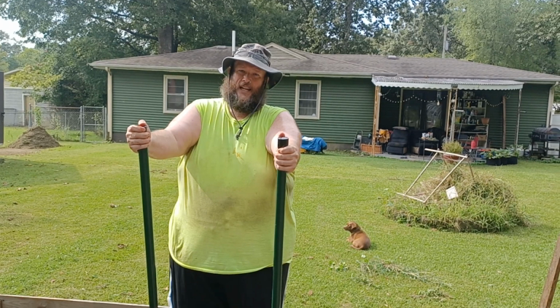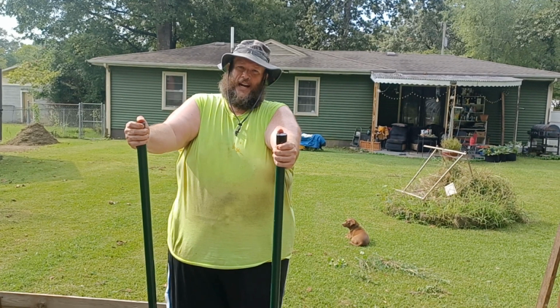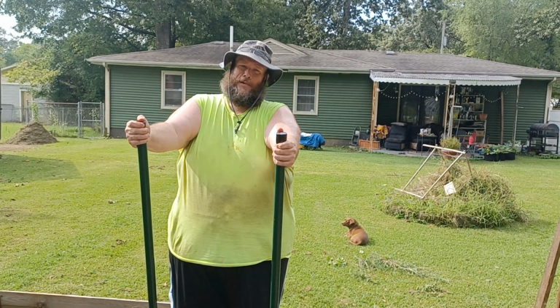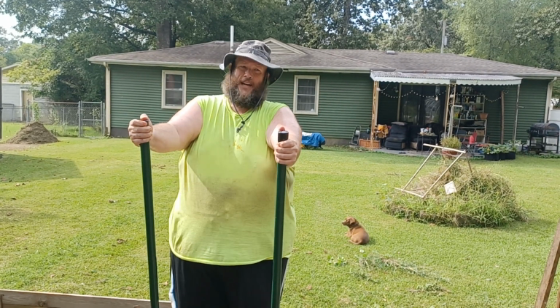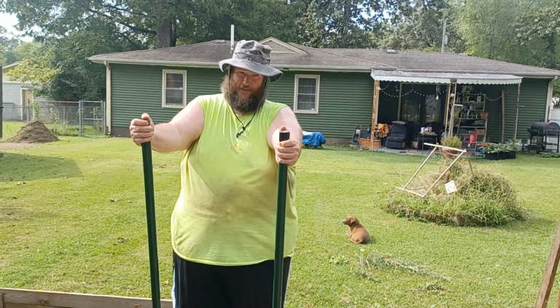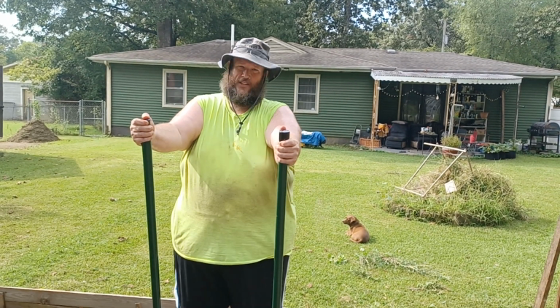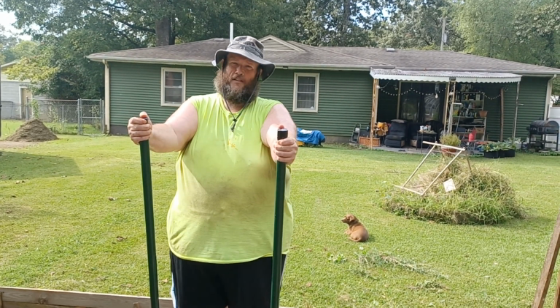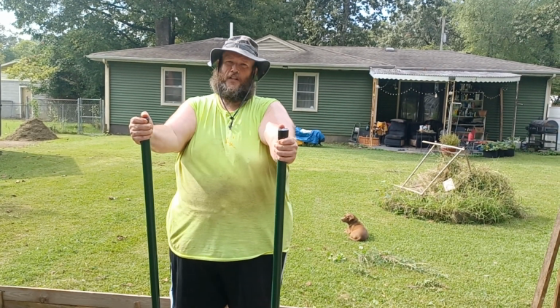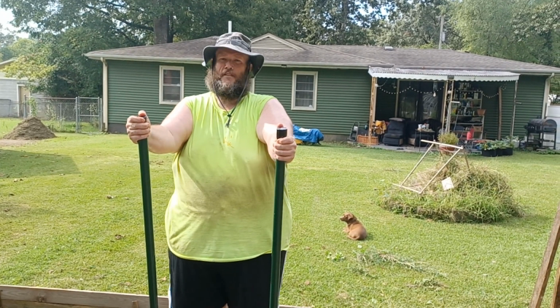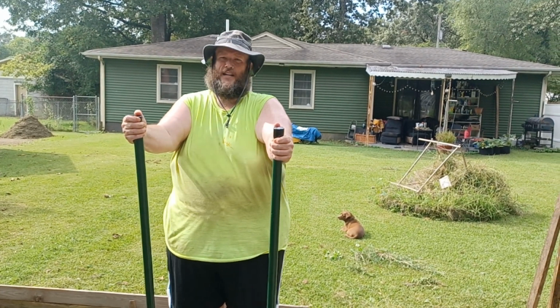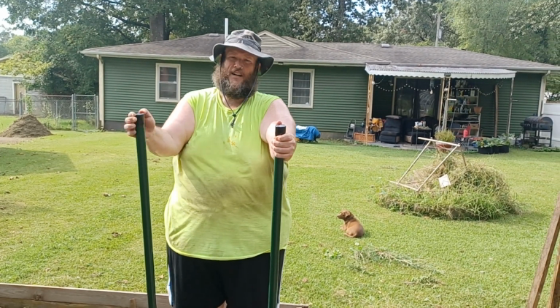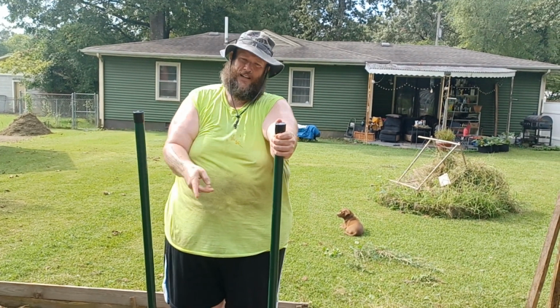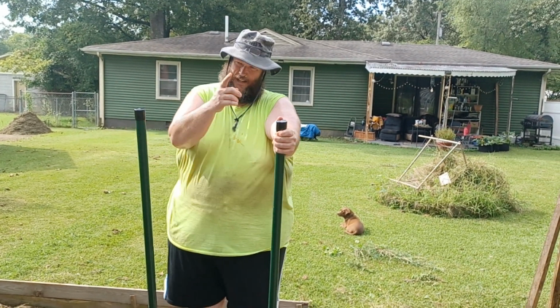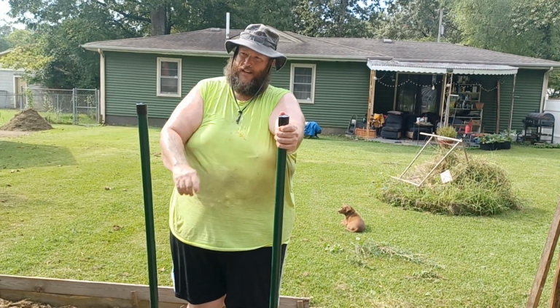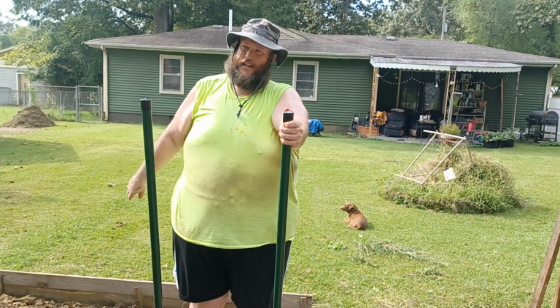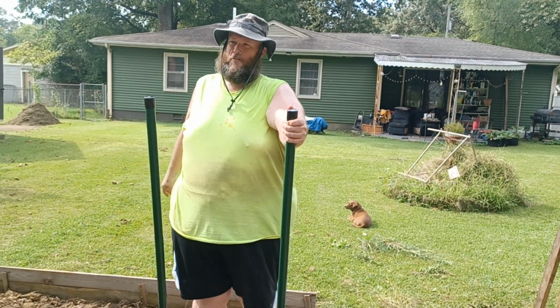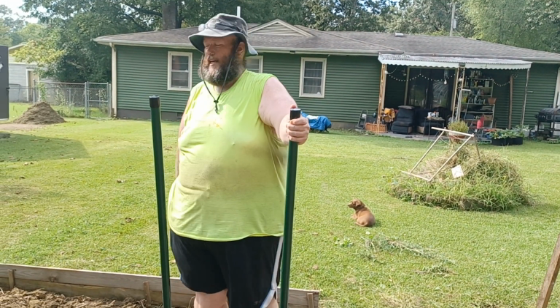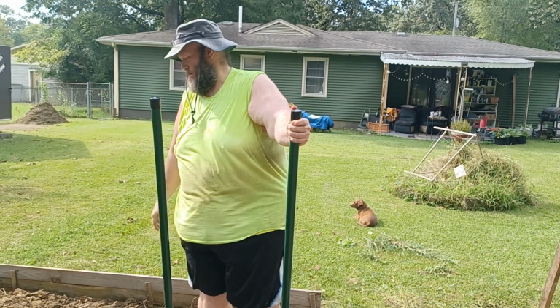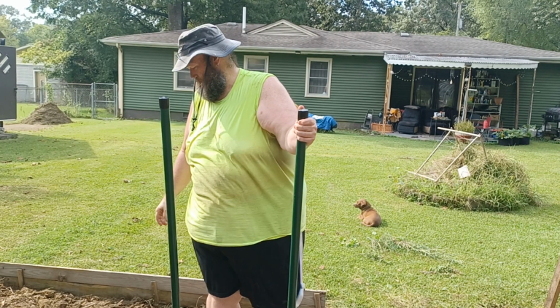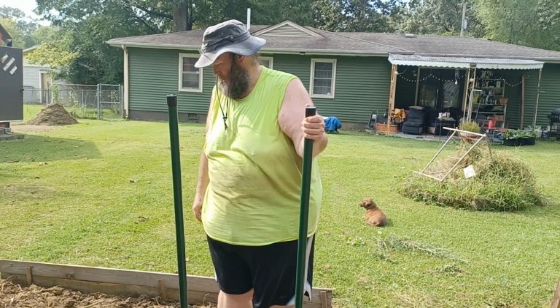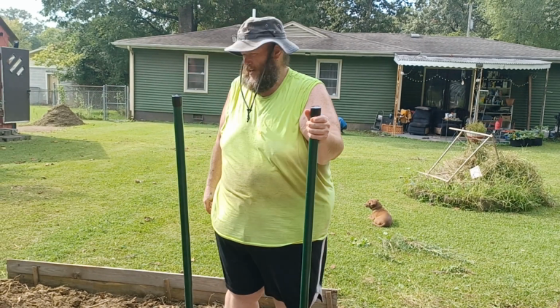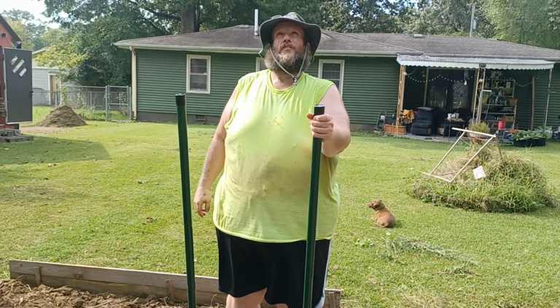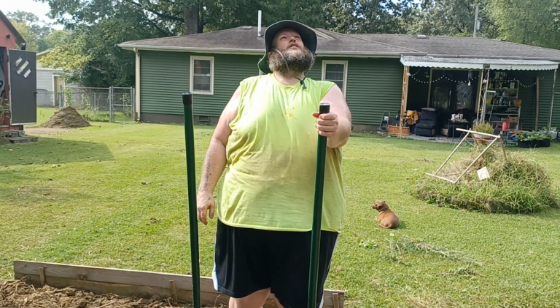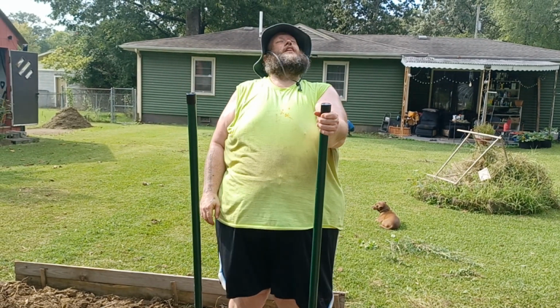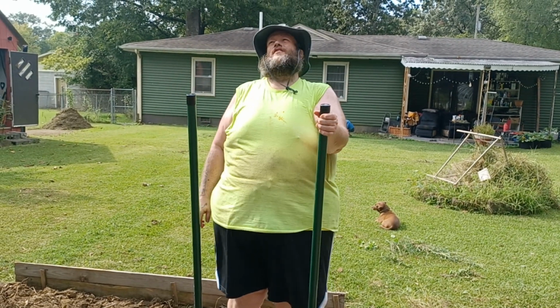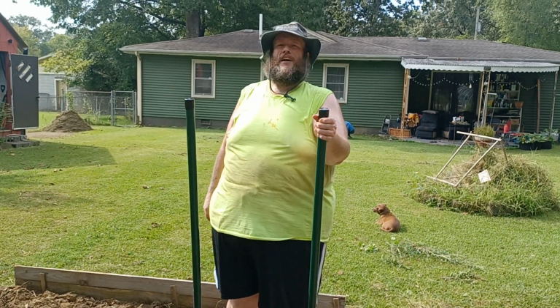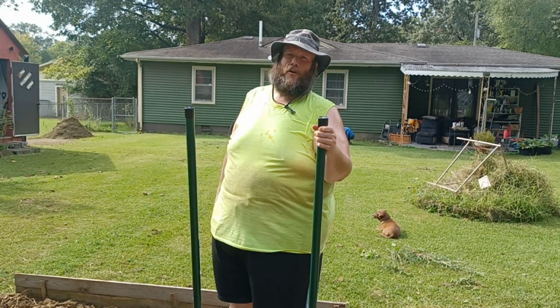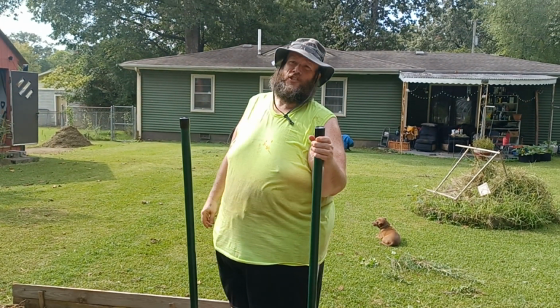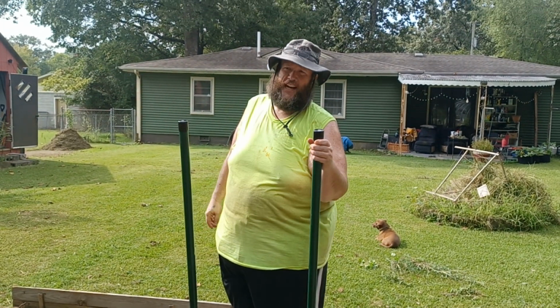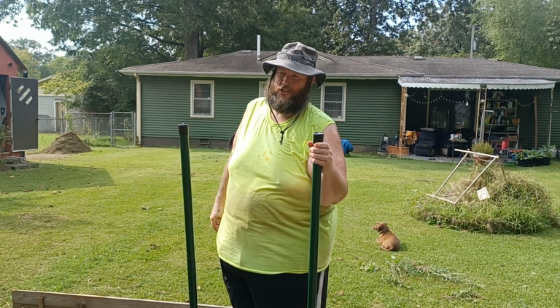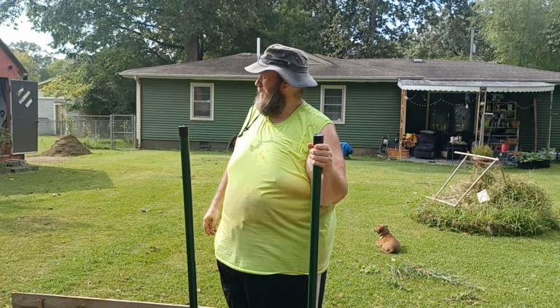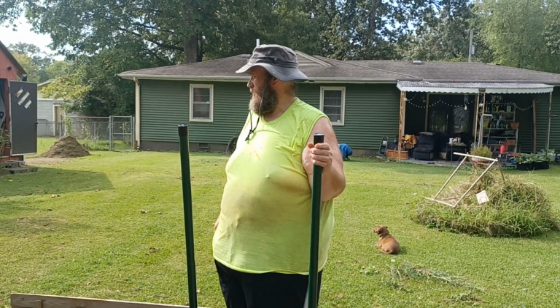Hey everybody, Travis here. Figure around and find out. Heather's on the camera. For those of you not in the south, those are cicadas screaming overhead.